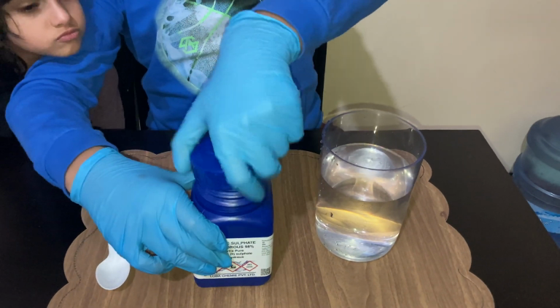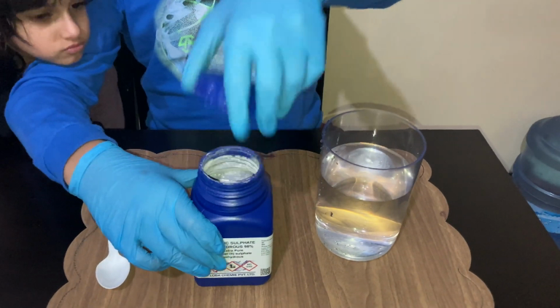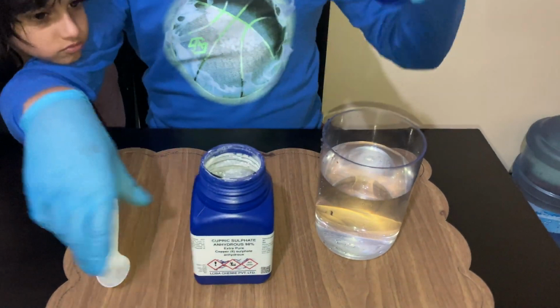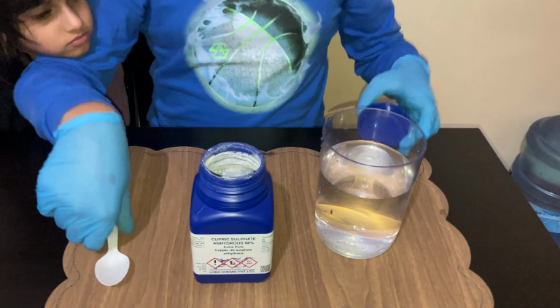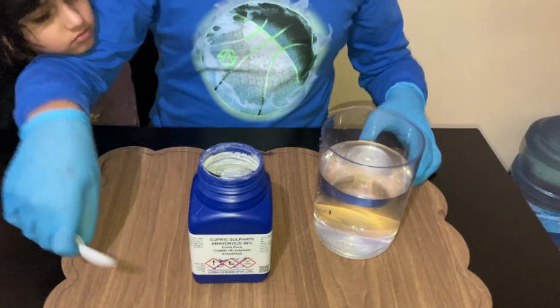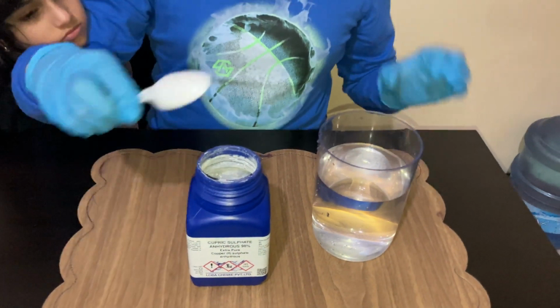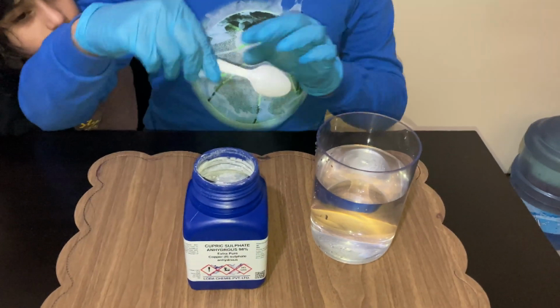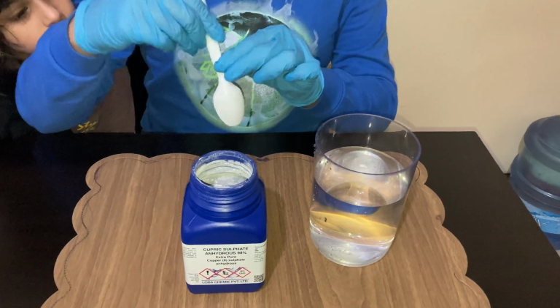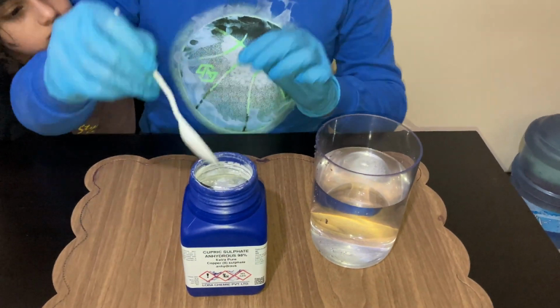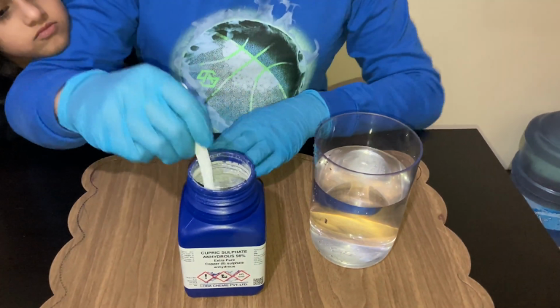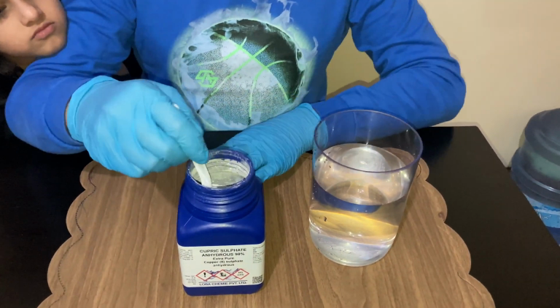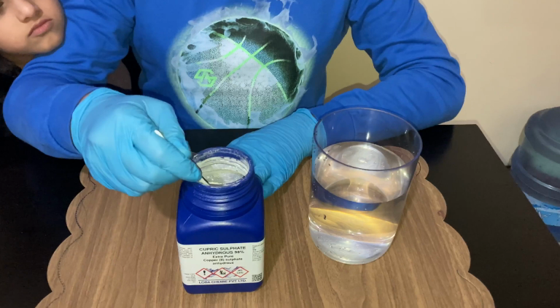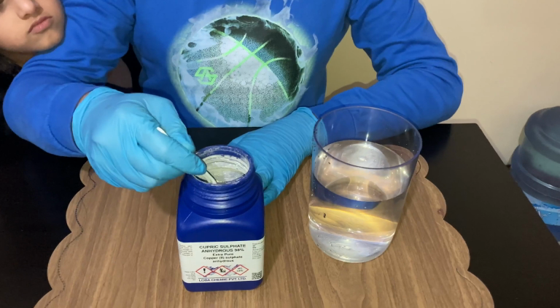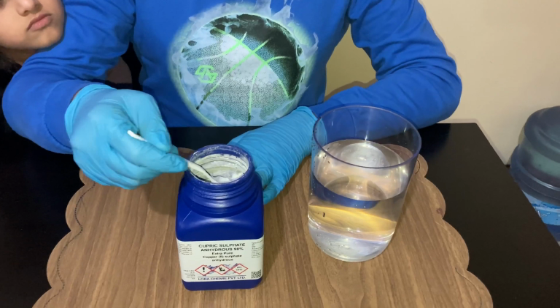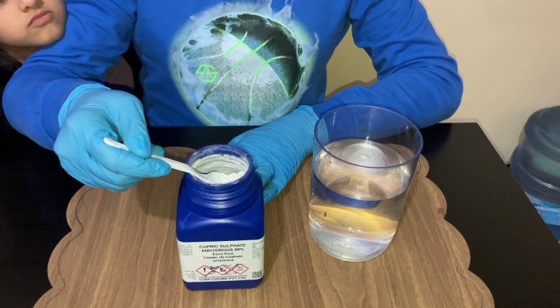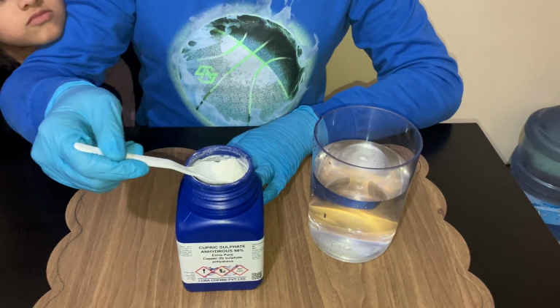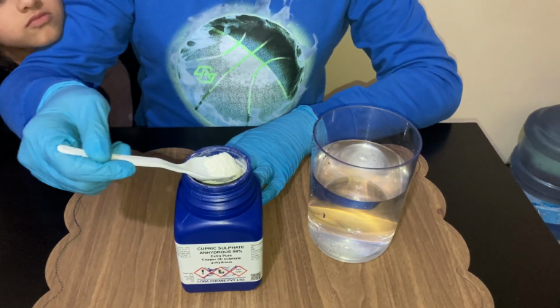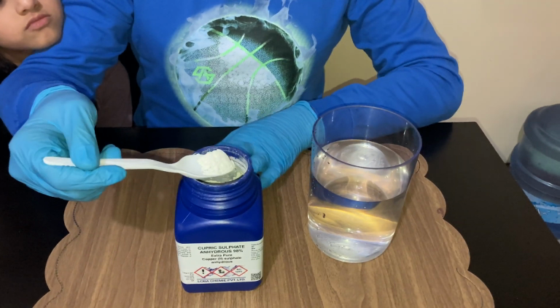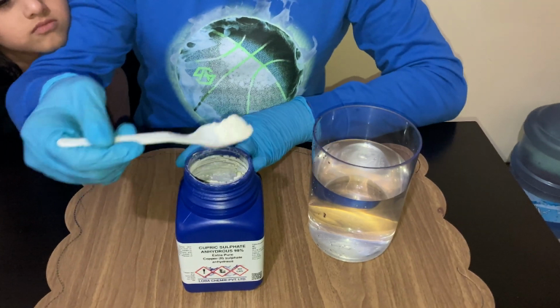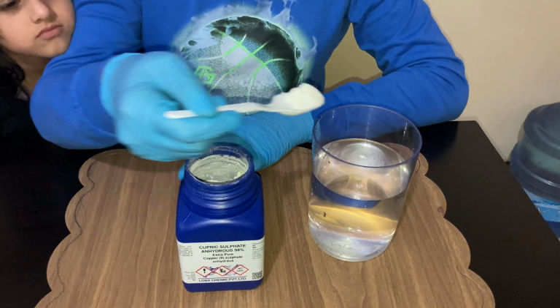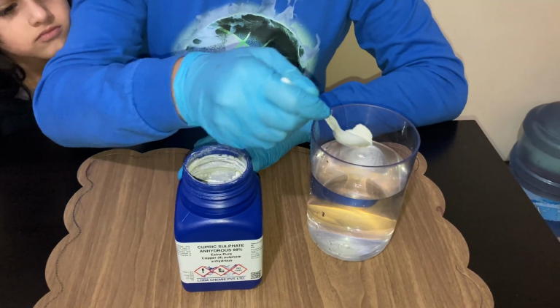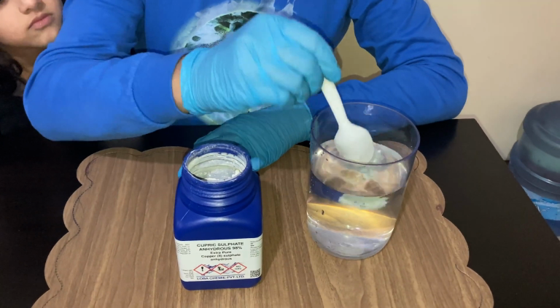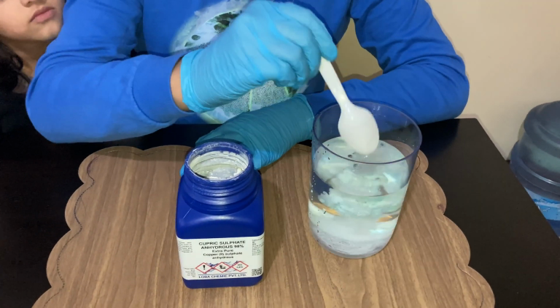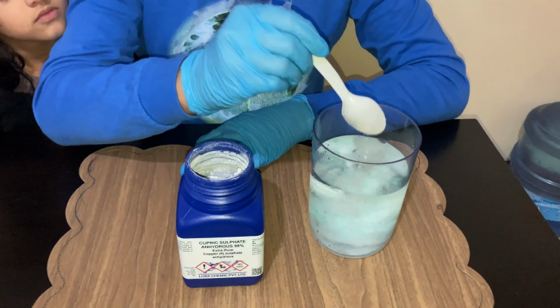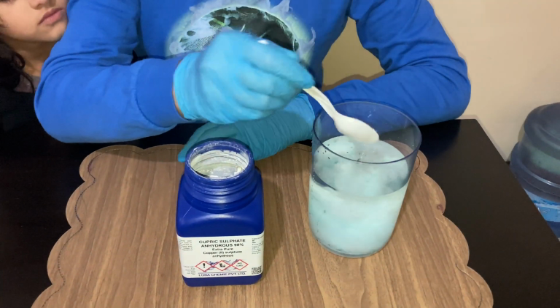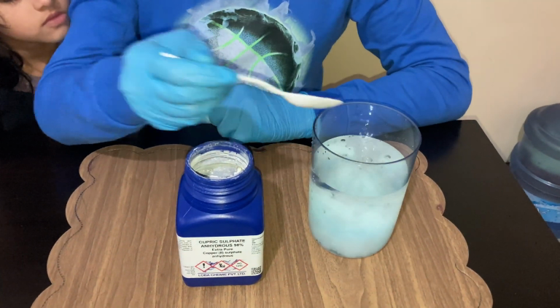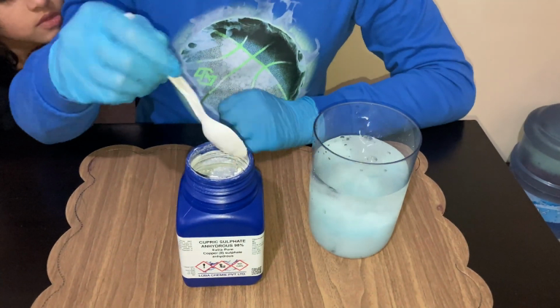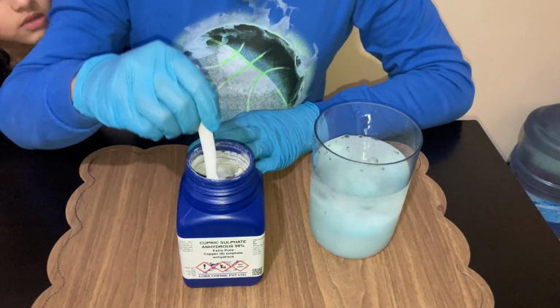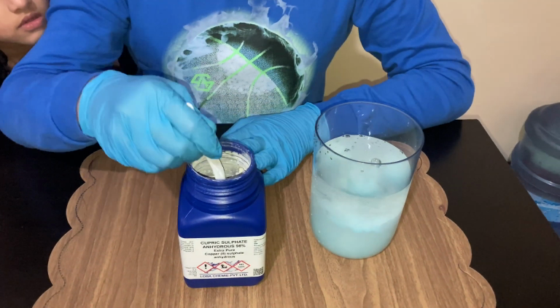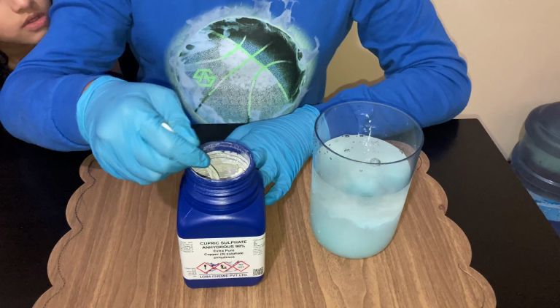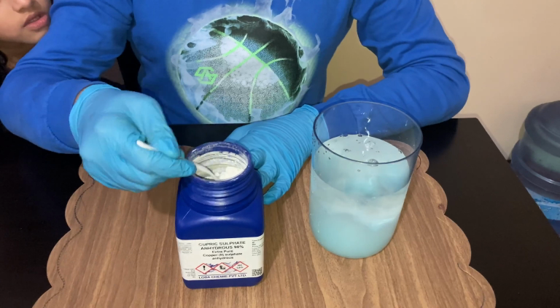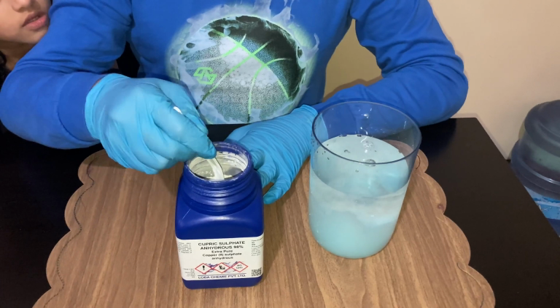Now we are going to put a little bit of copper sulphate powder into the water. I am using one and a half spoons.